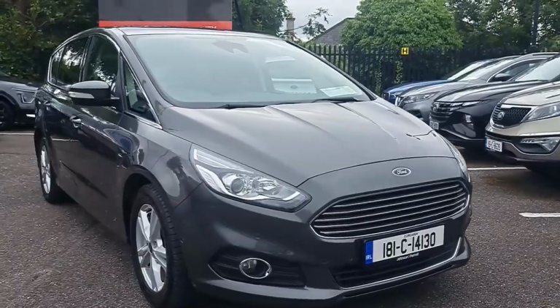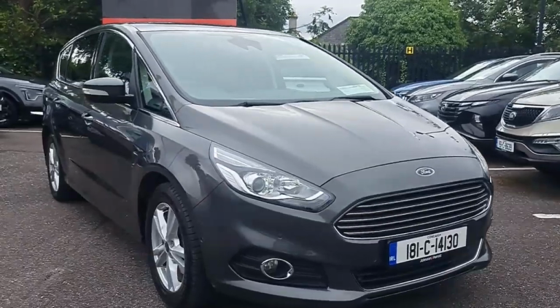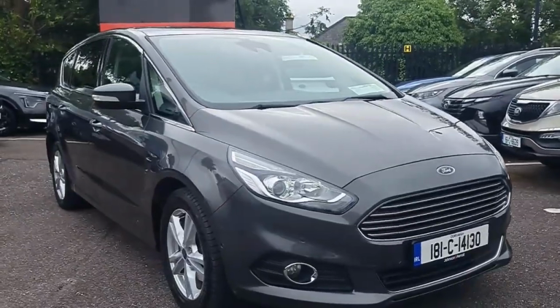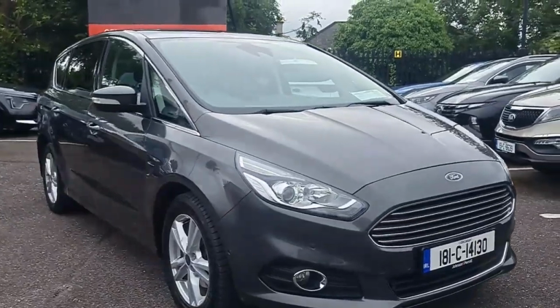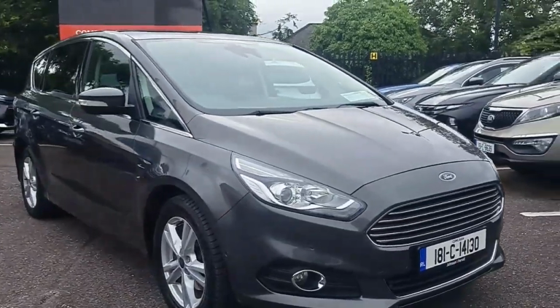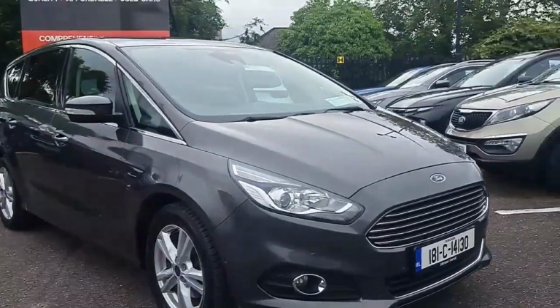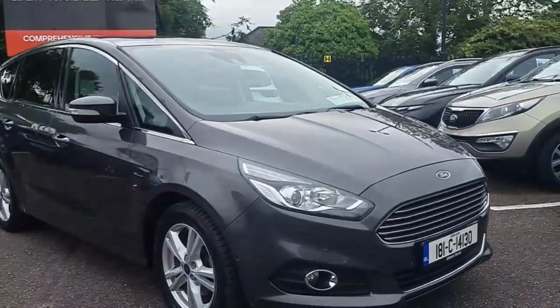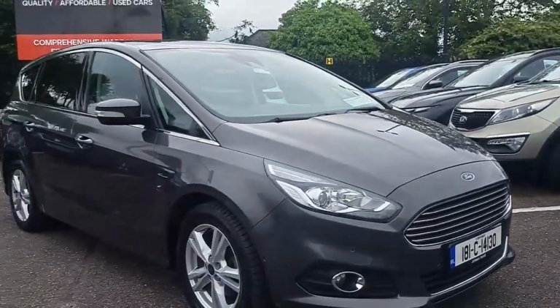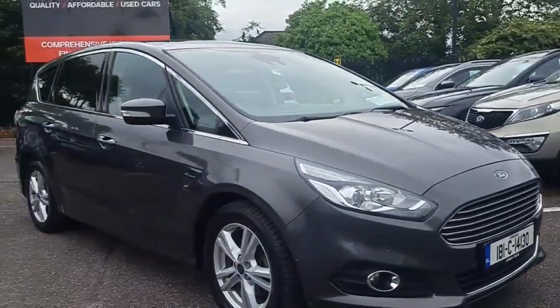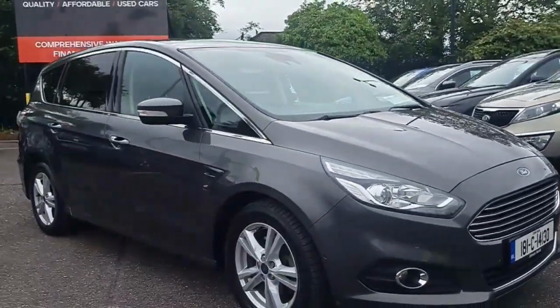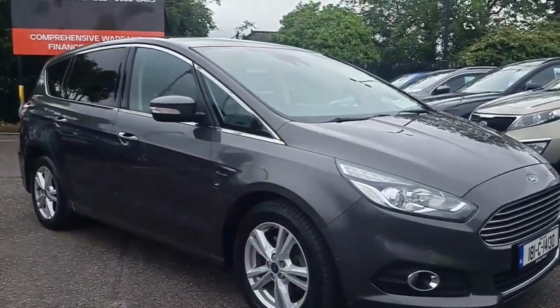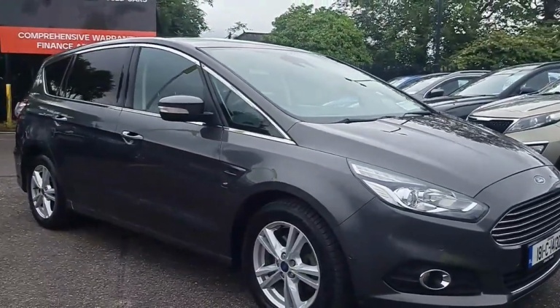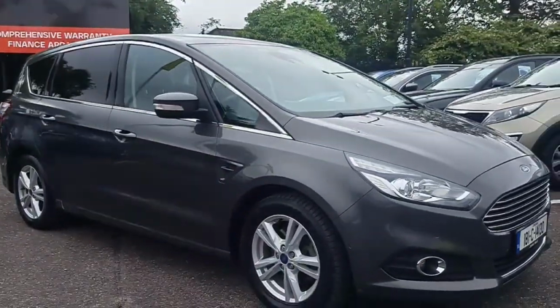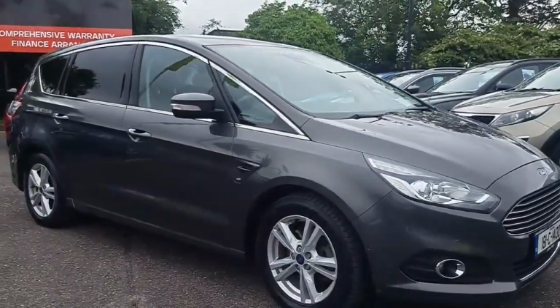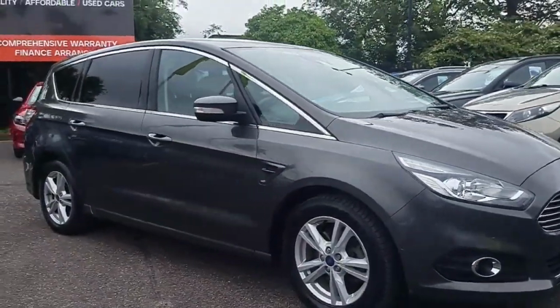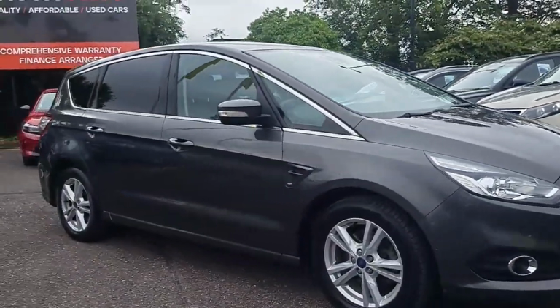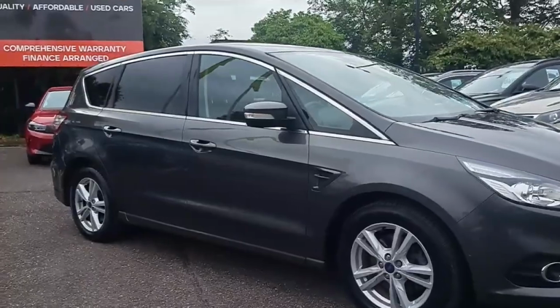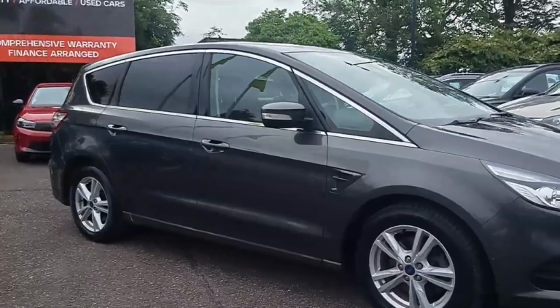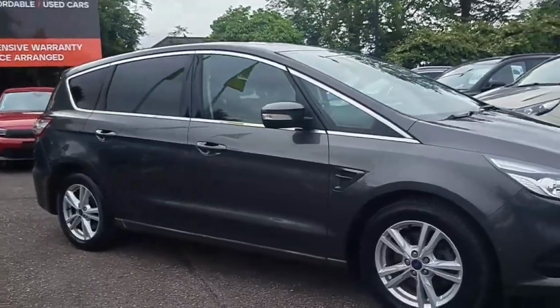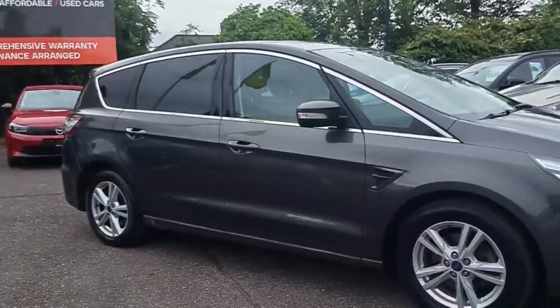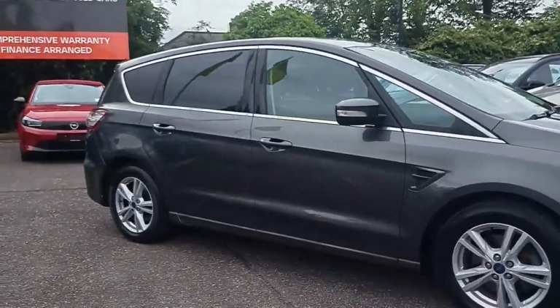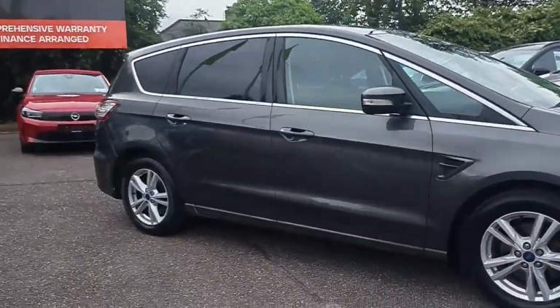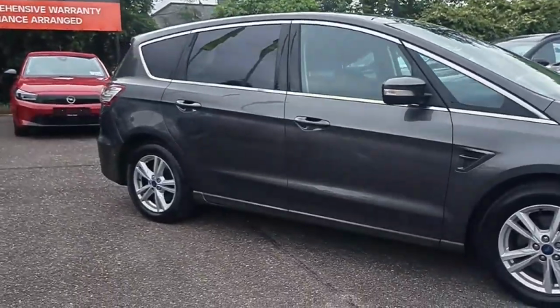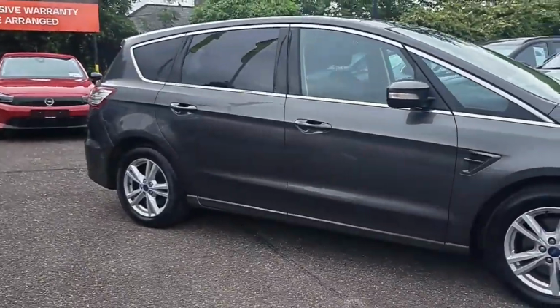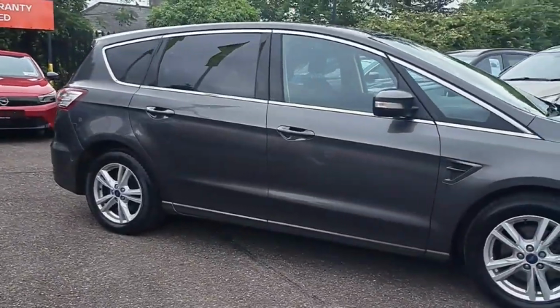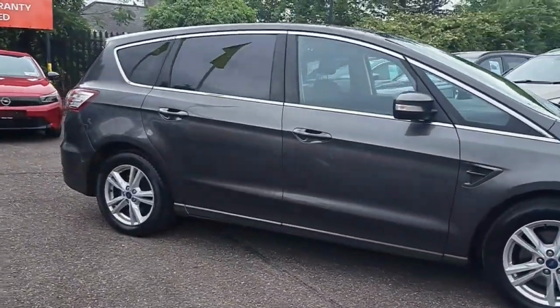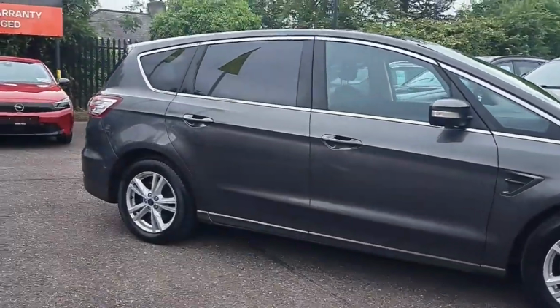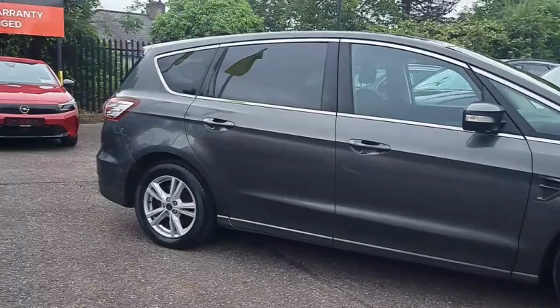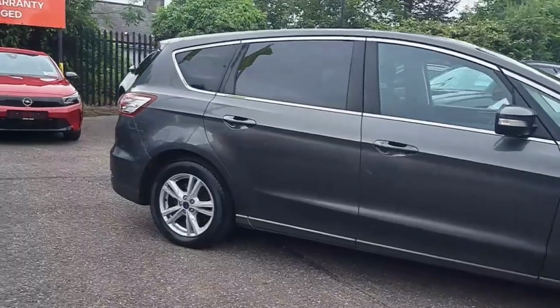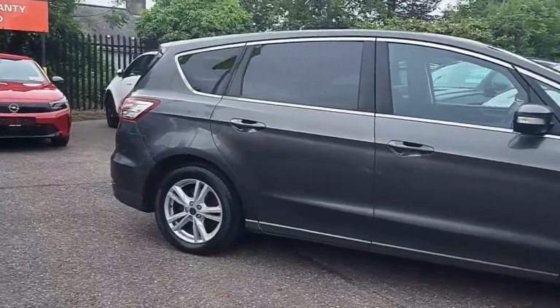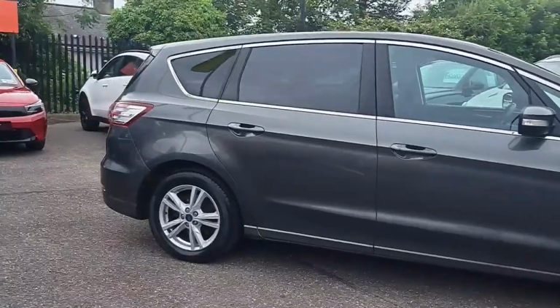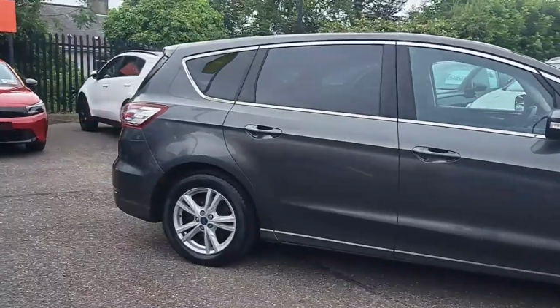Introducing the 2018 Ford S-MAX 2.0 TDCI Titanium 150PS, 5-door in sleek grey exterior.